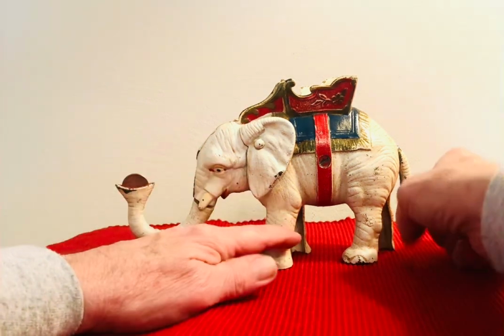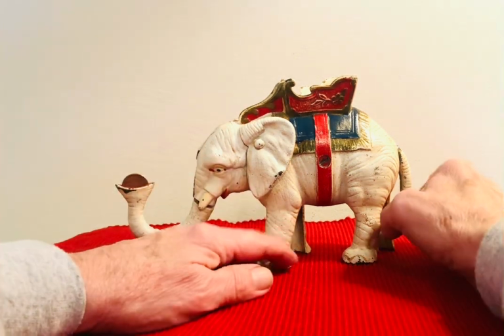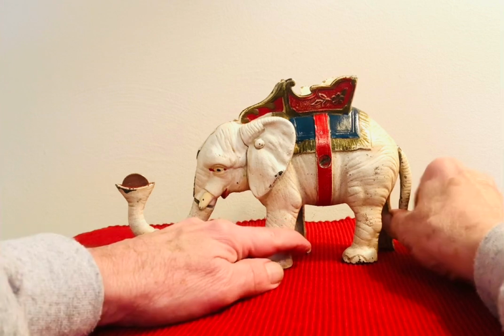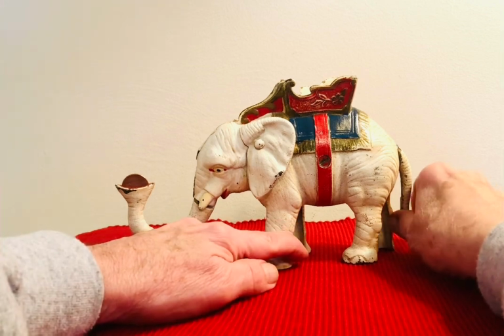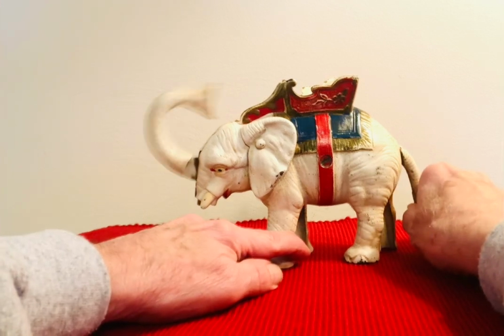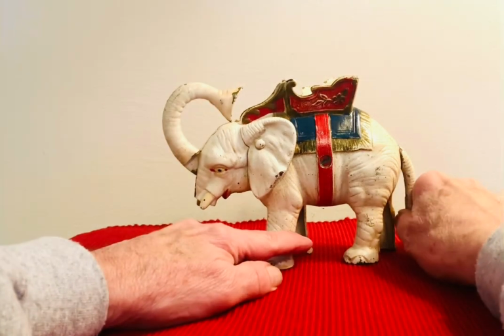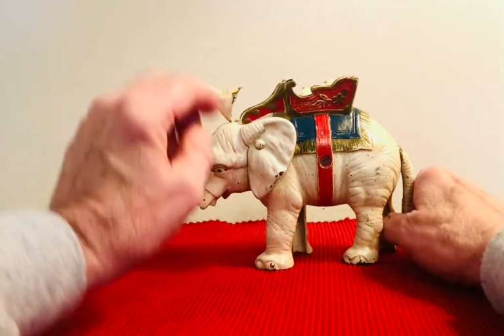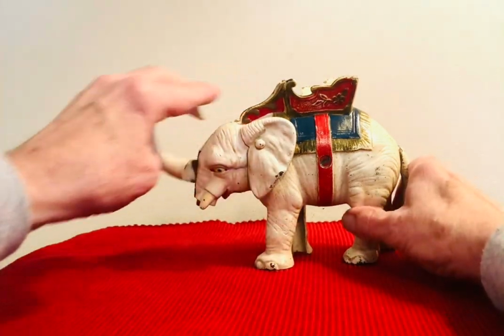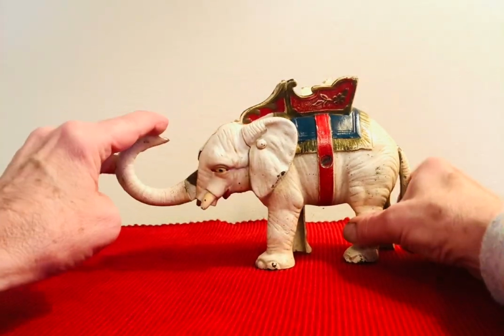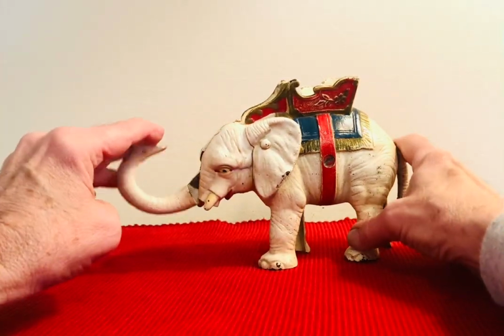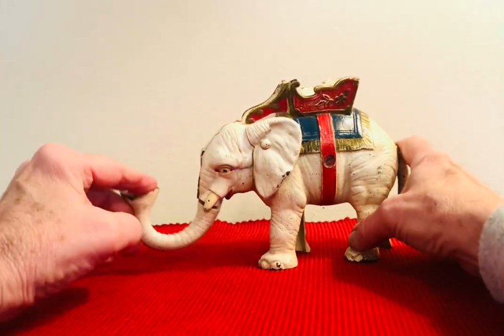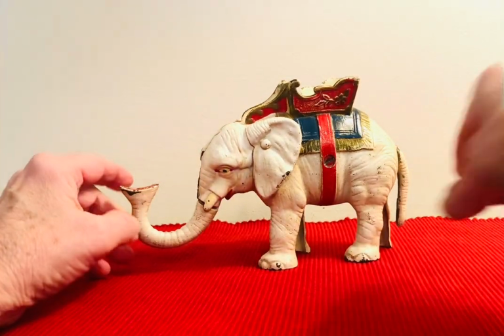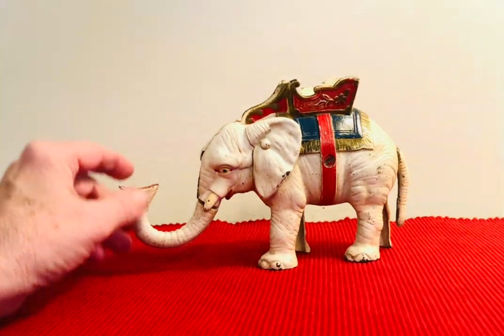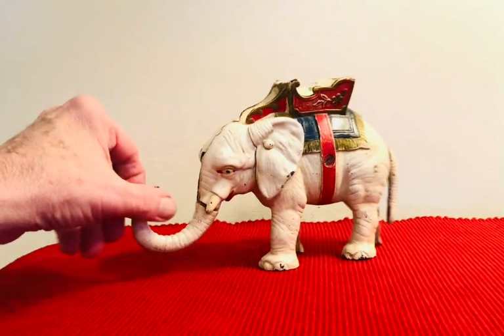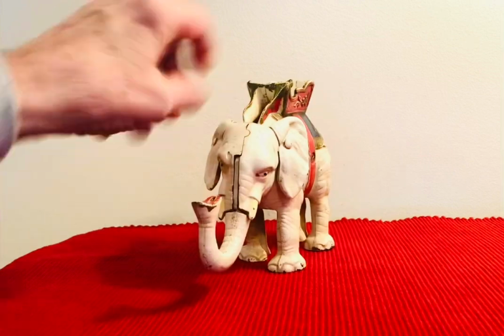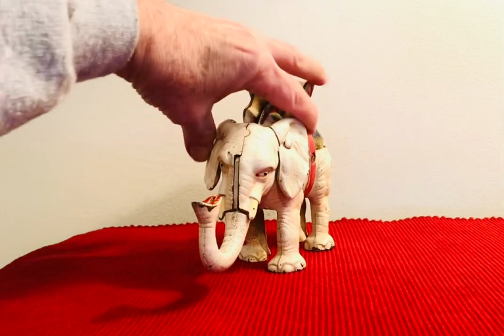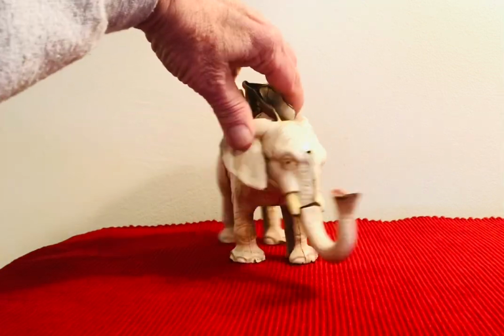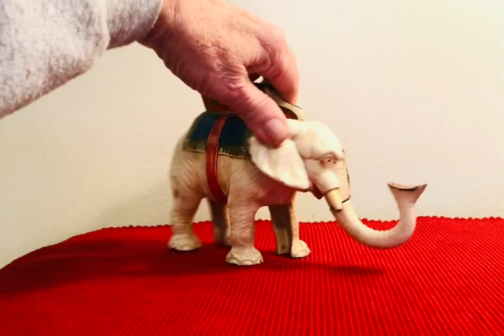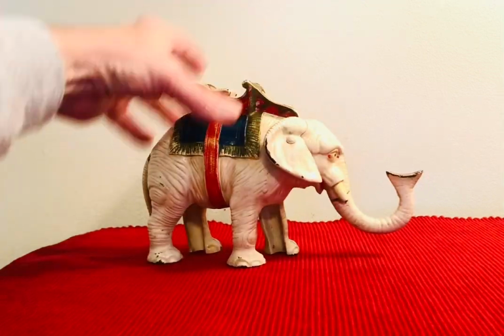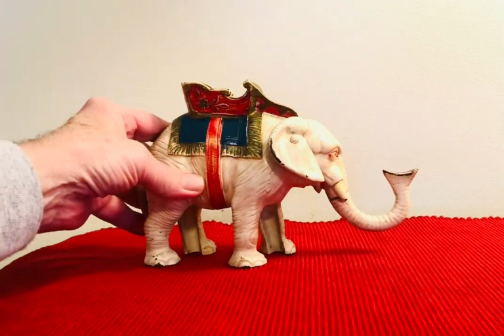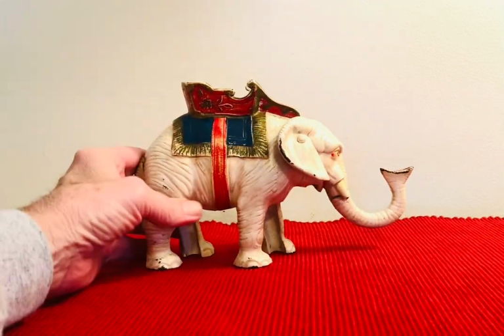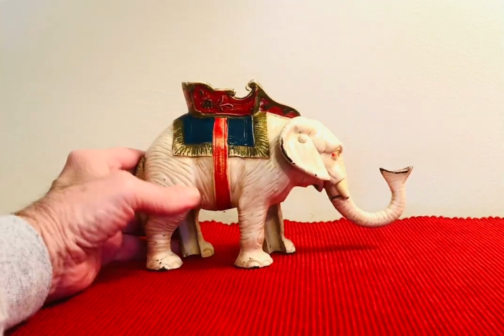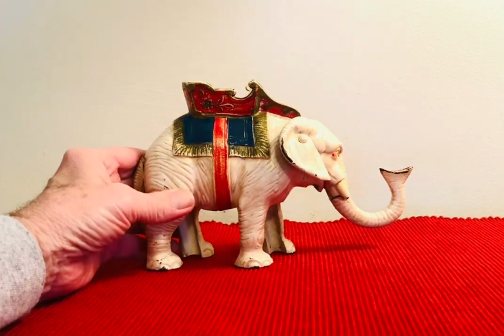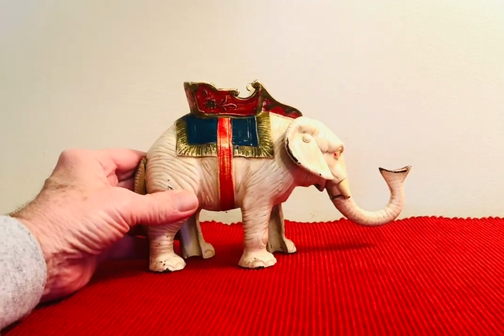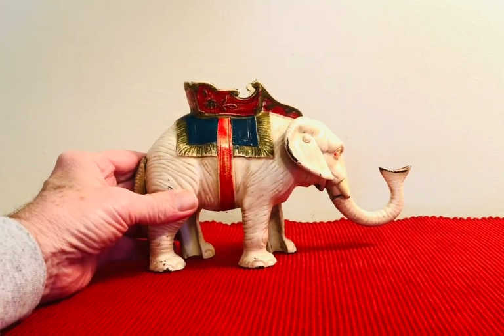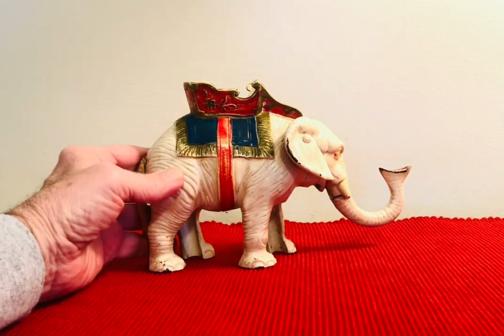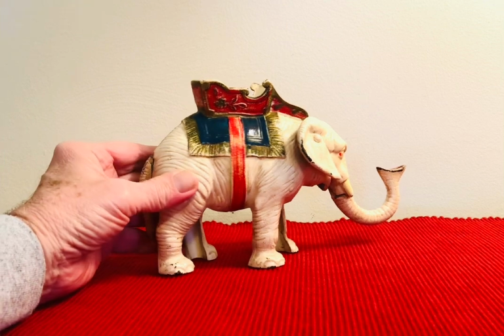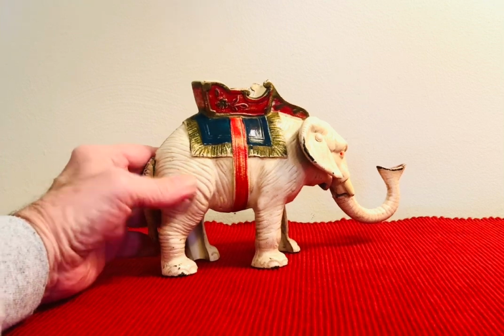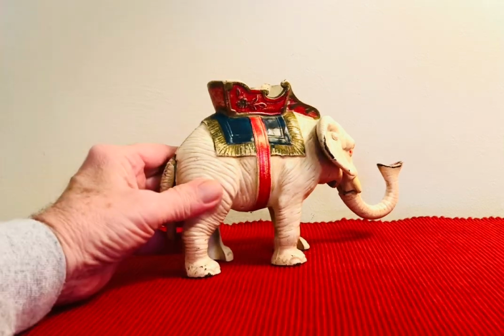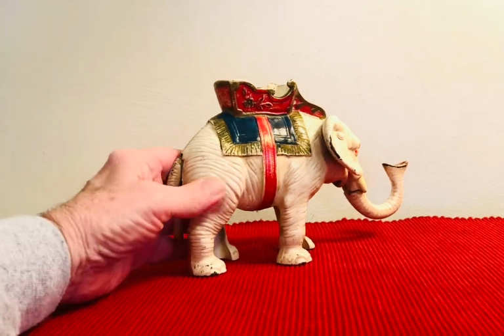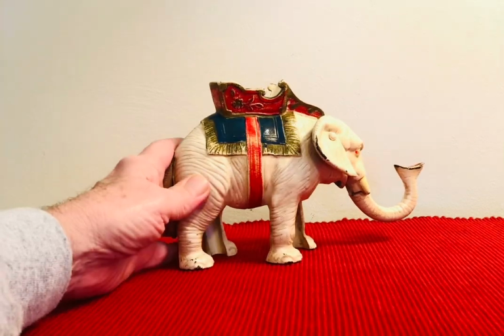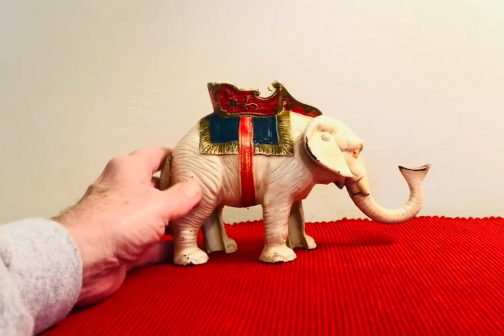You put the coin in the trunk and go like that, and it throws it in. They make them in two colors: the white and the gray. The white one here is in really good condition. Hubley was based in Lancaster, Pennsylvania.